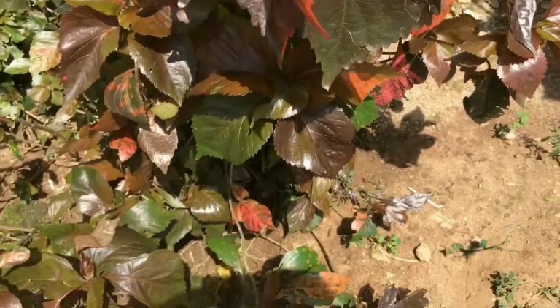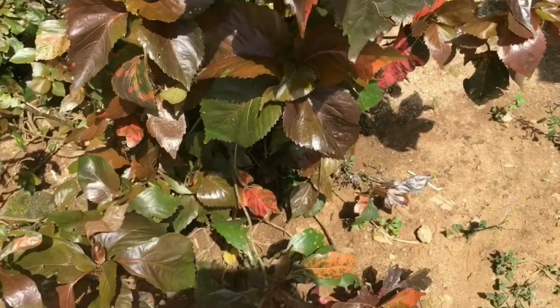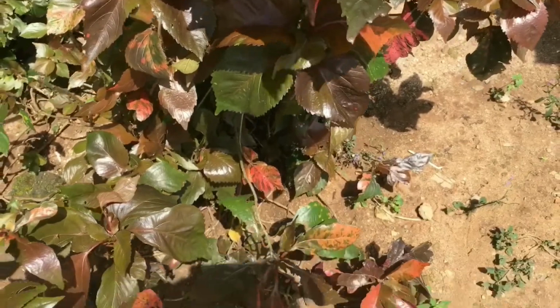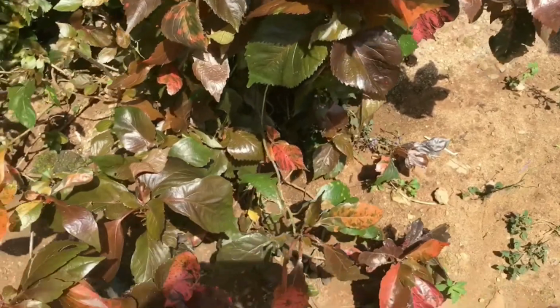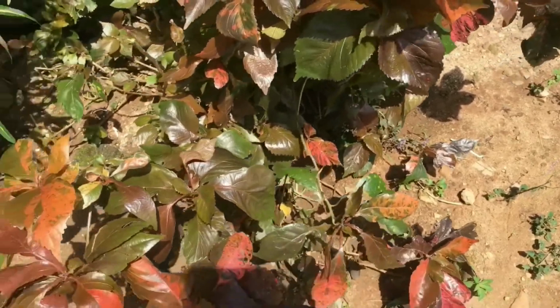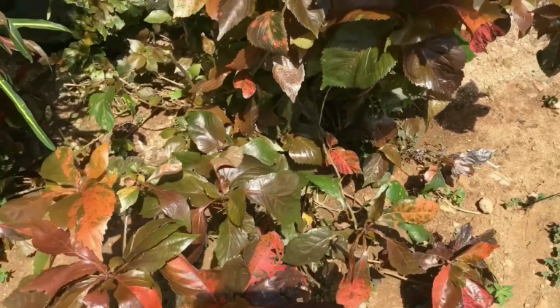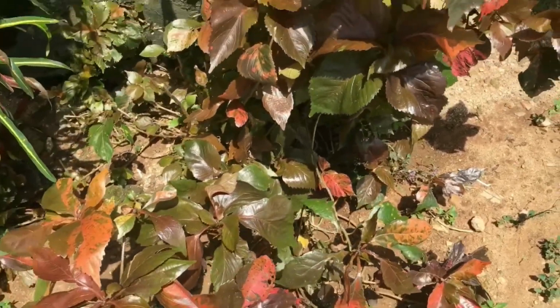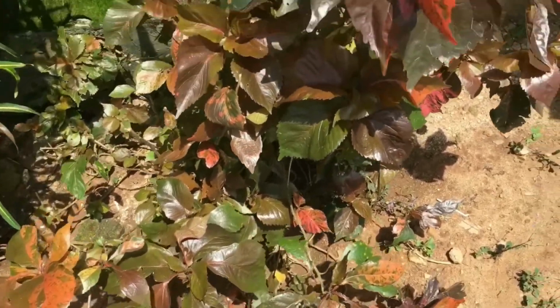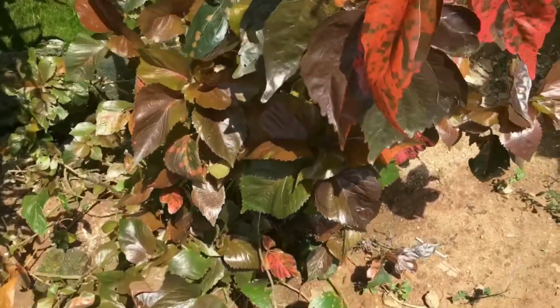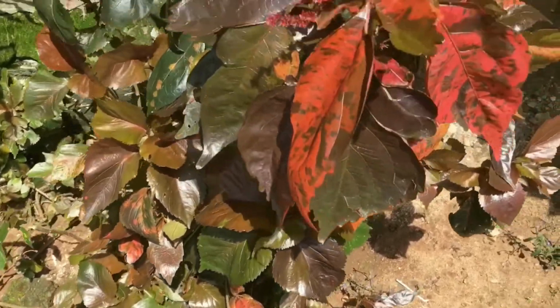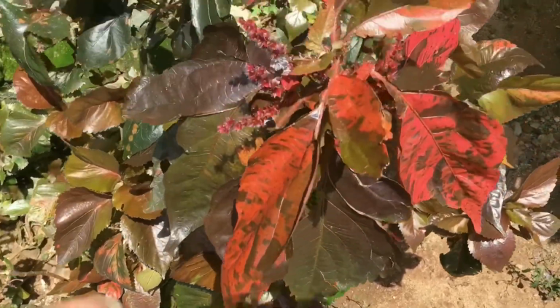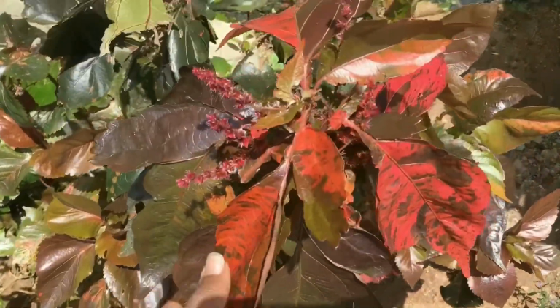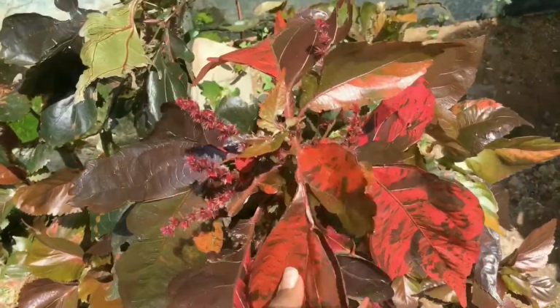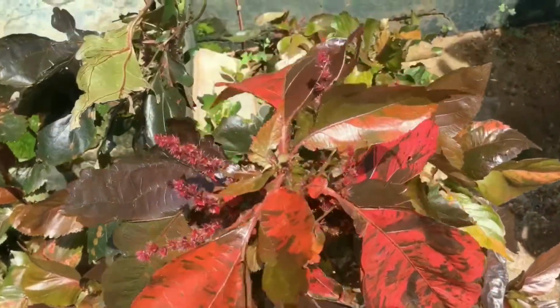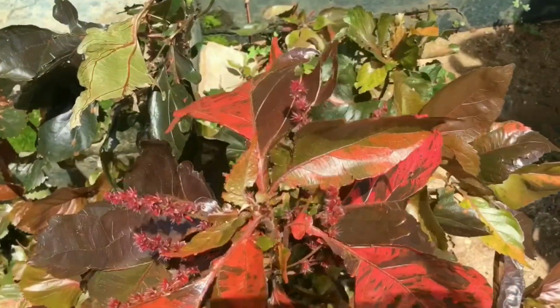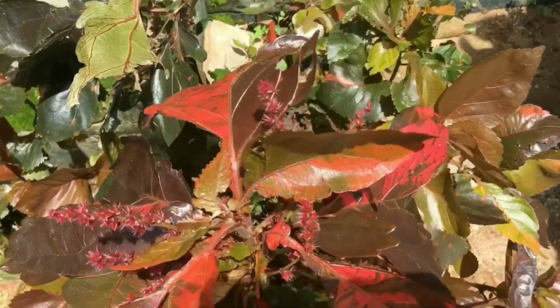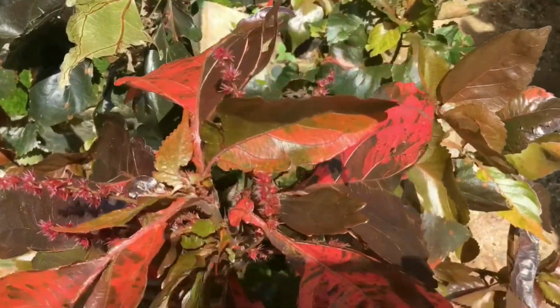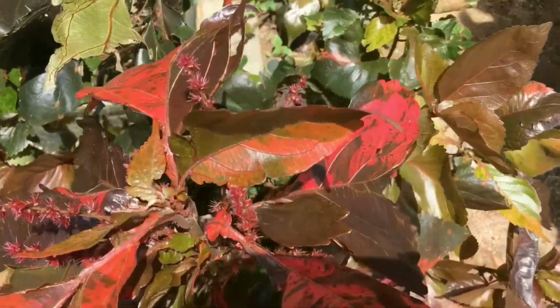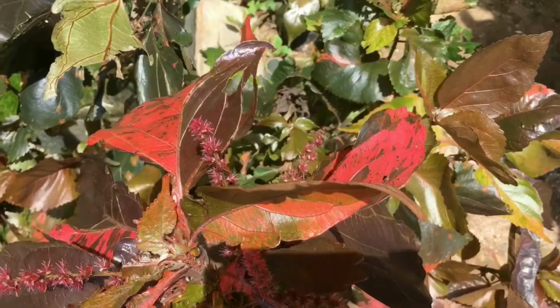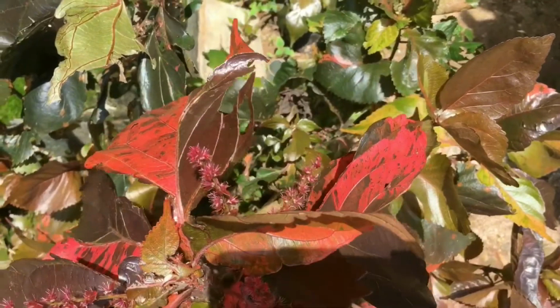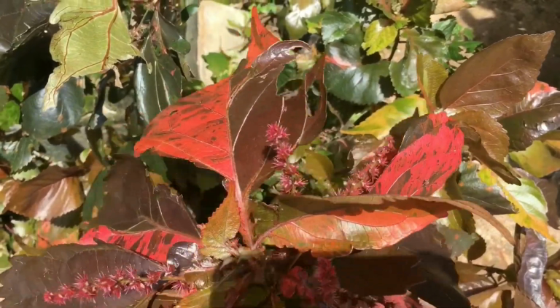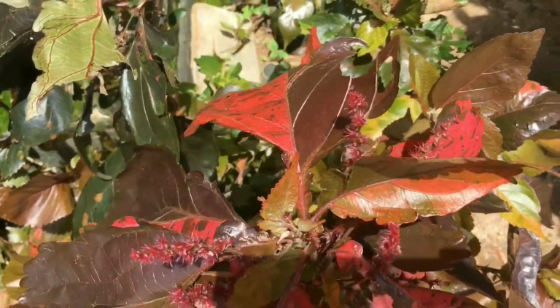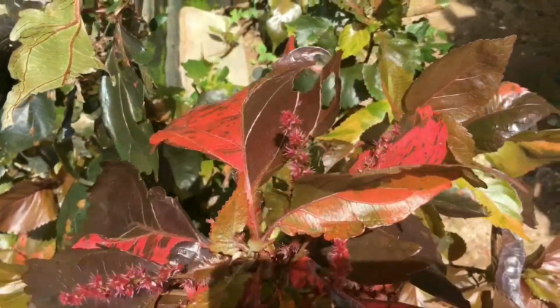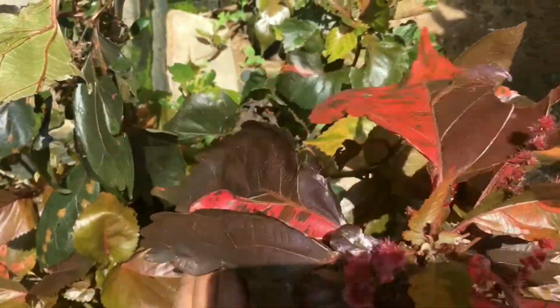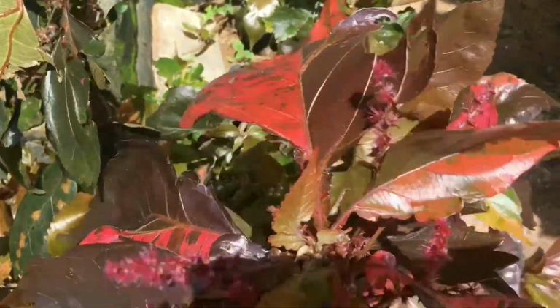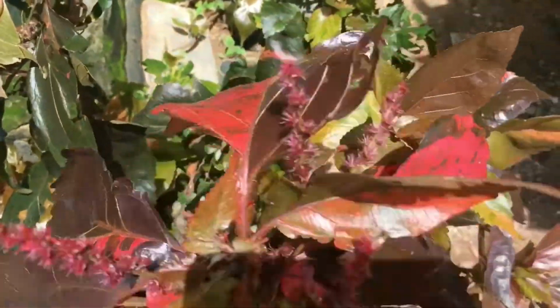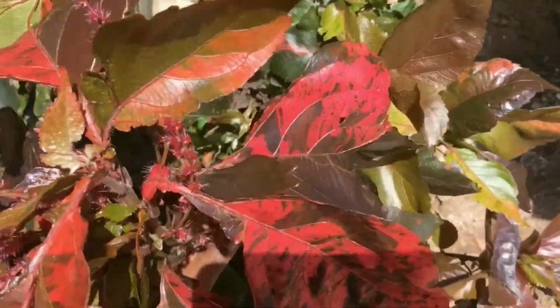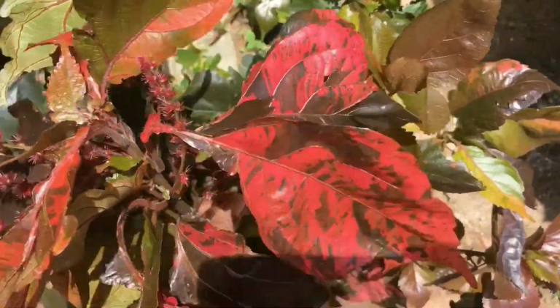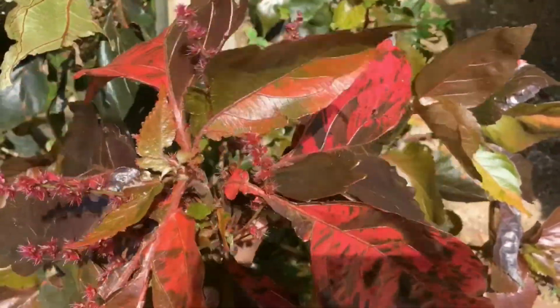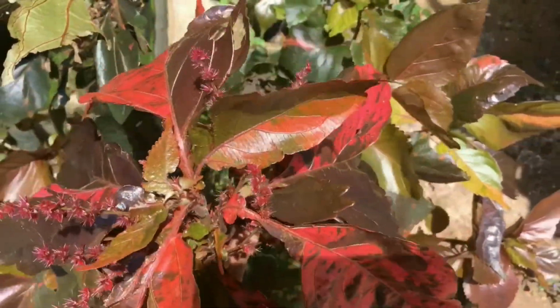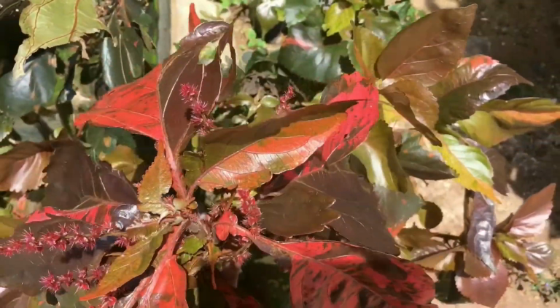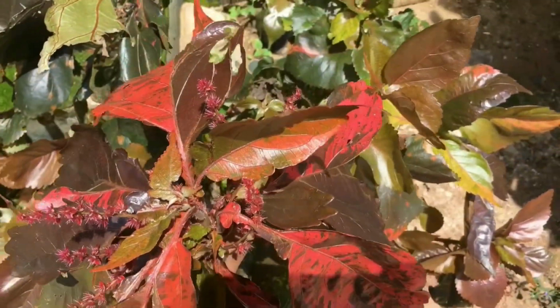The leaves of this plant reportedly contain saponins, tannins, and polyphenols. This plant has antimicrobial and antifungal properties.